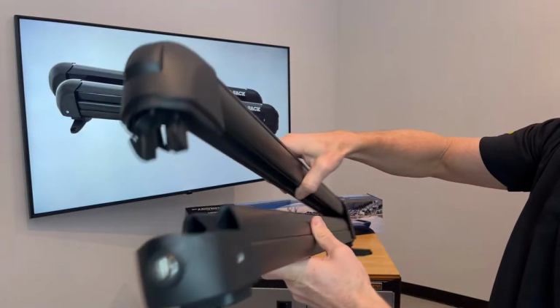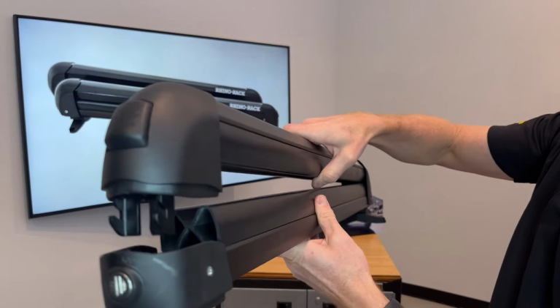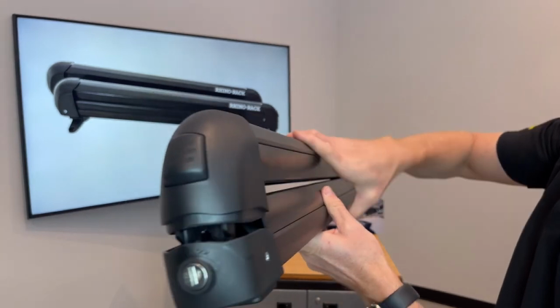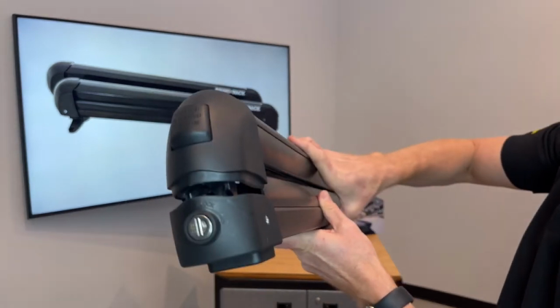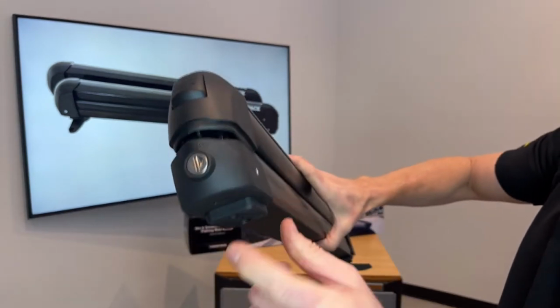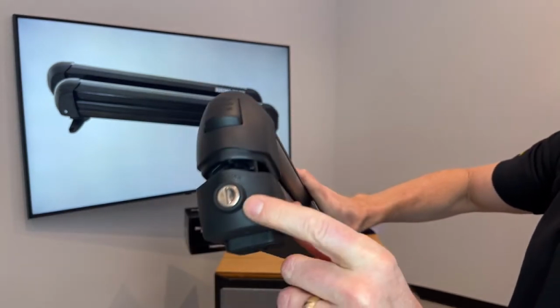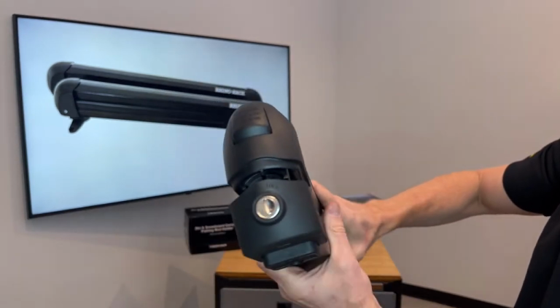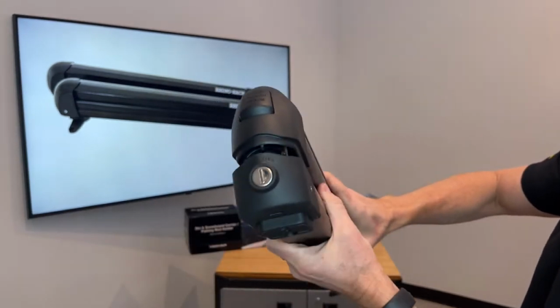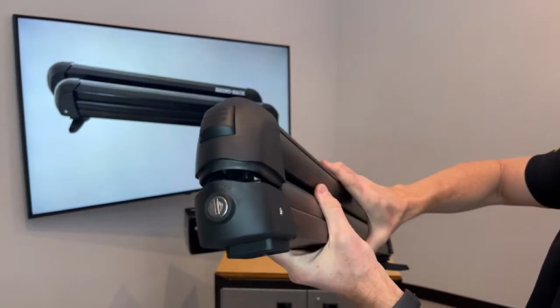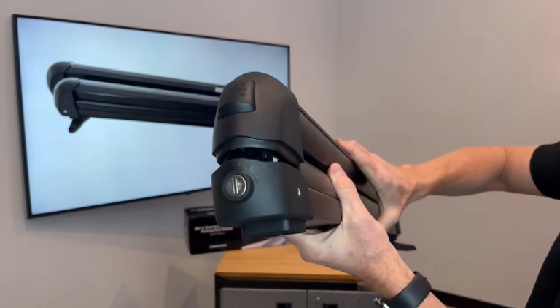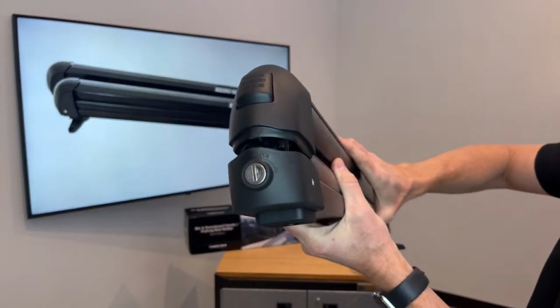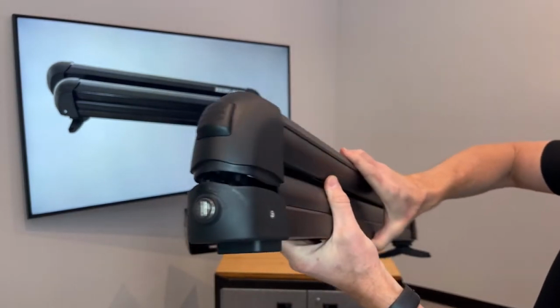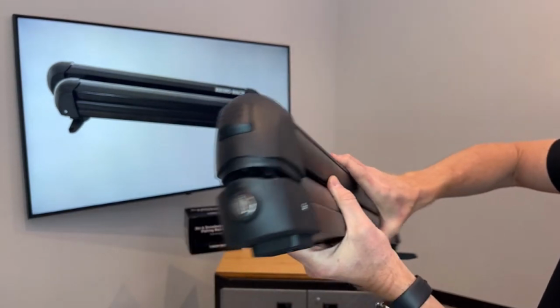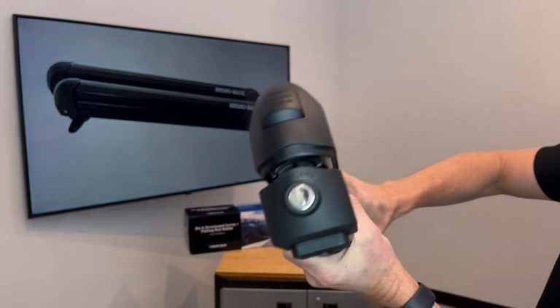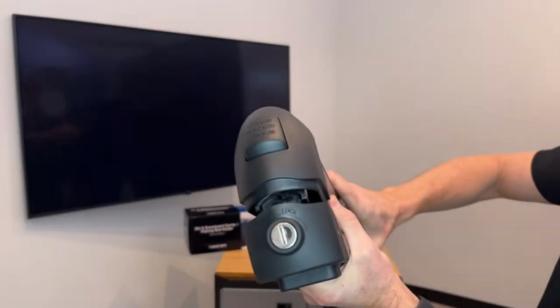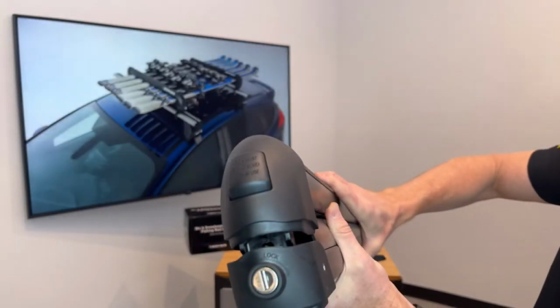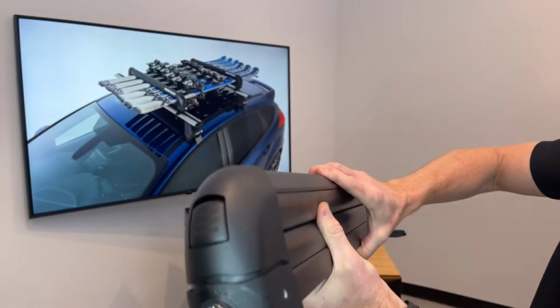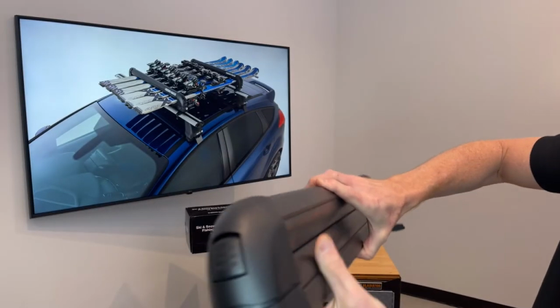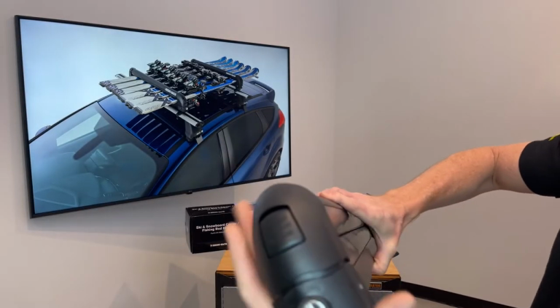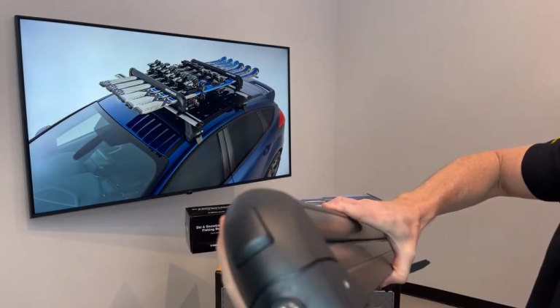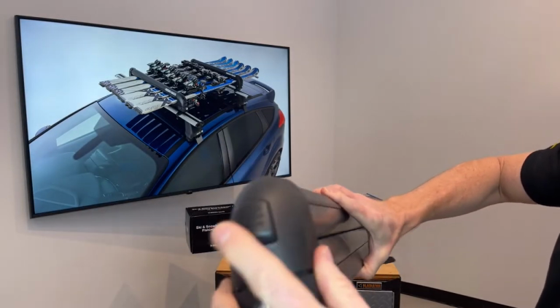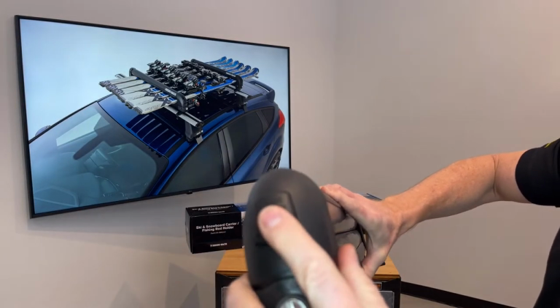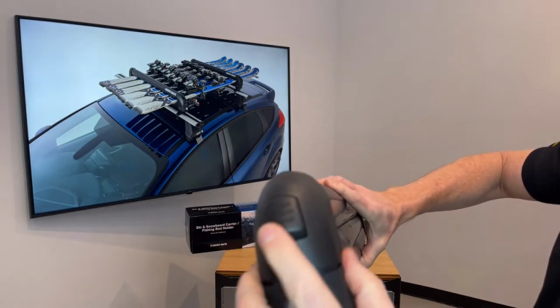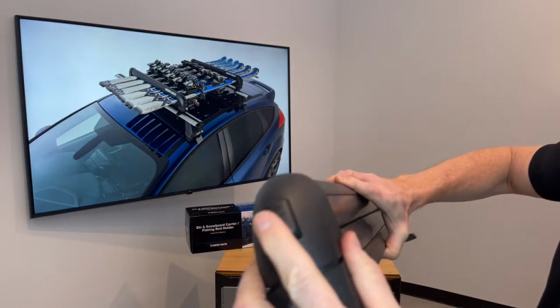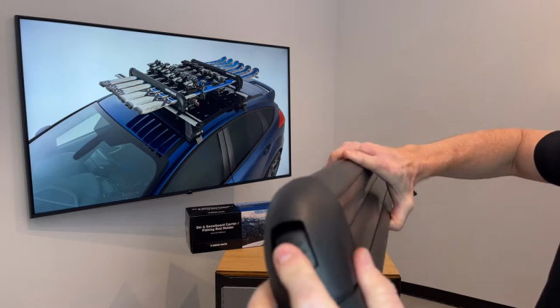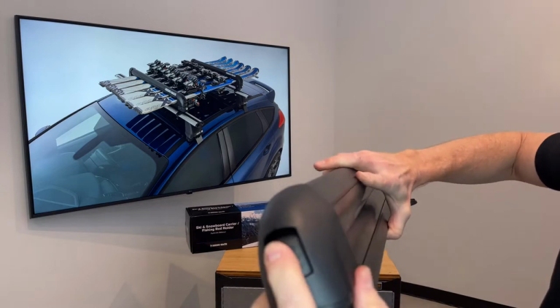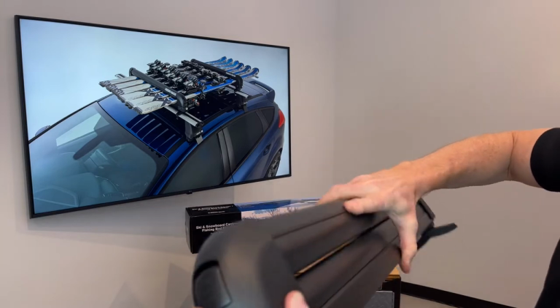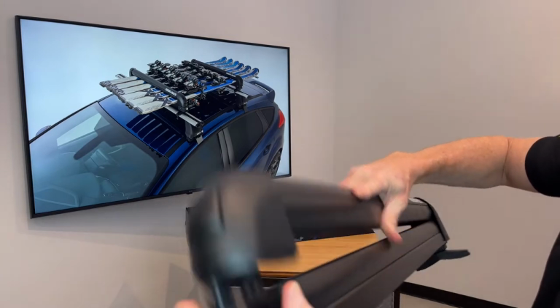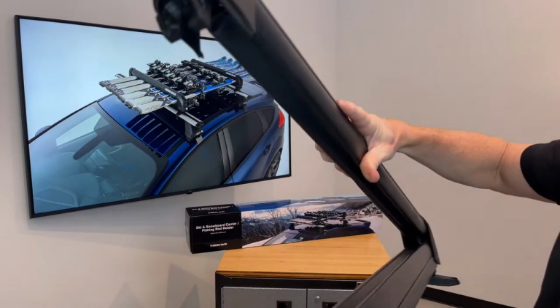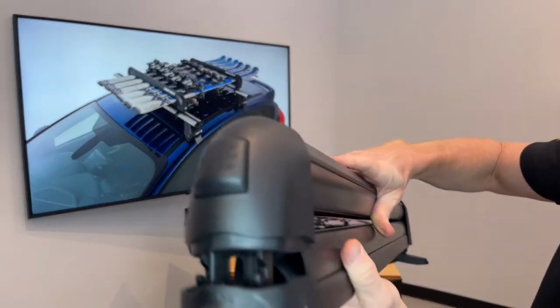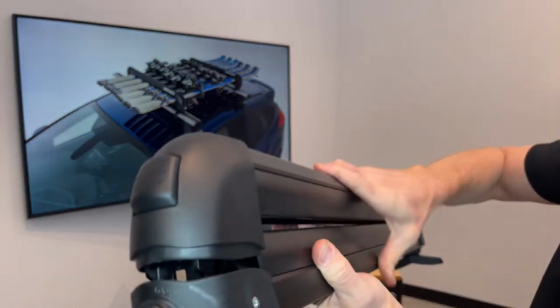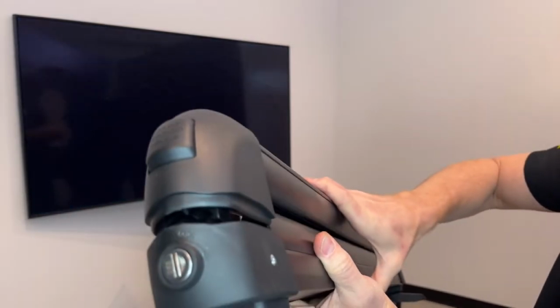It has built-in security with the Rhino Rack master series lock cores and keys. There is a very easy to operate release button with or without gloves on.